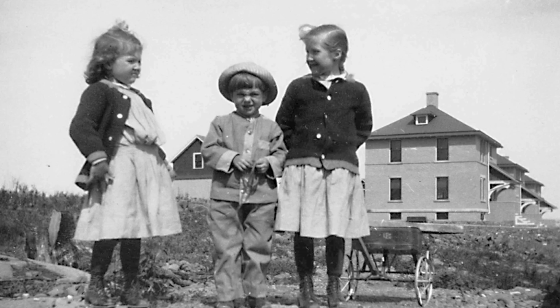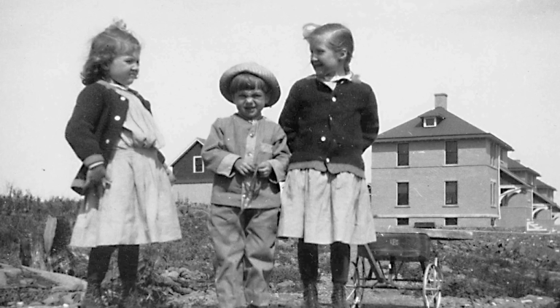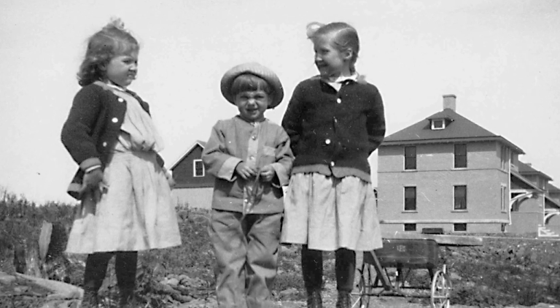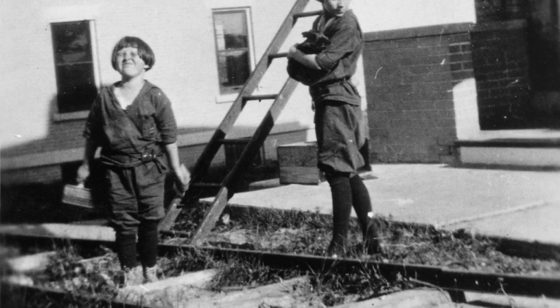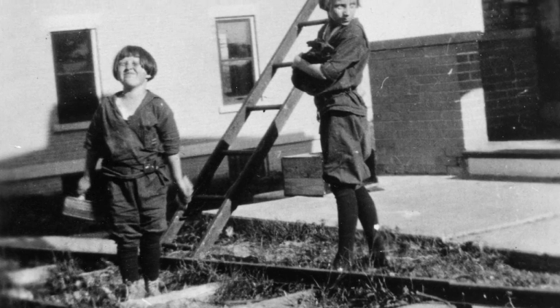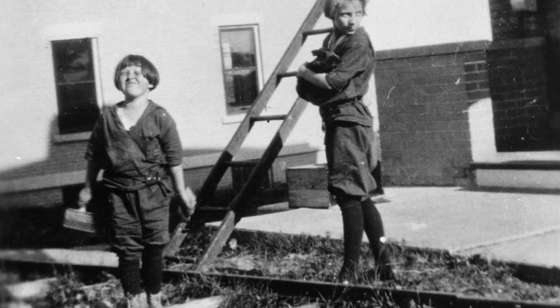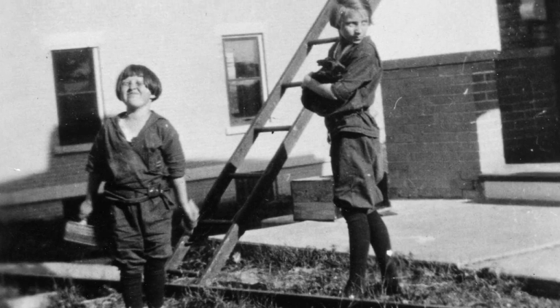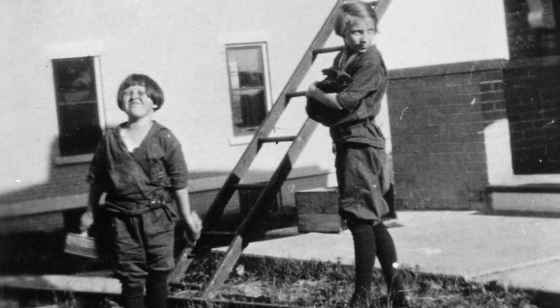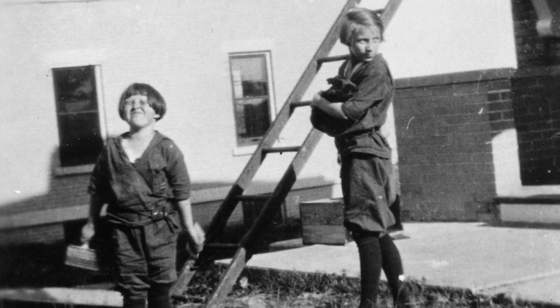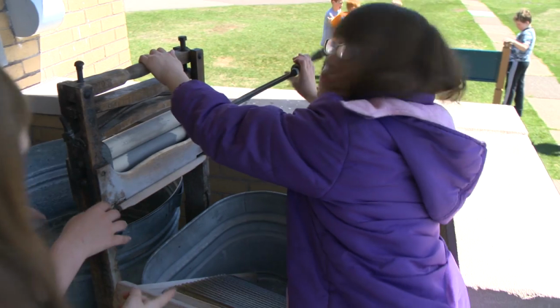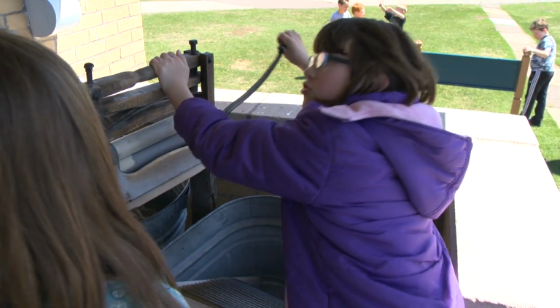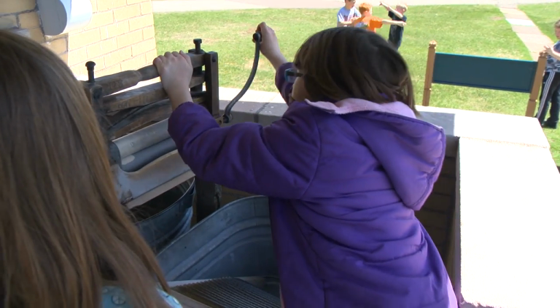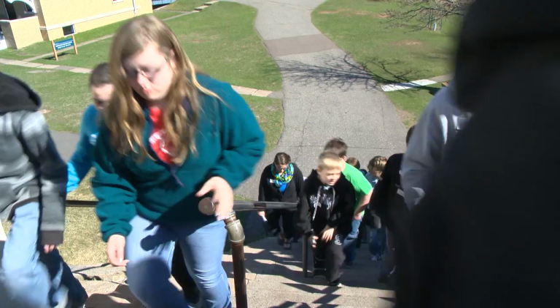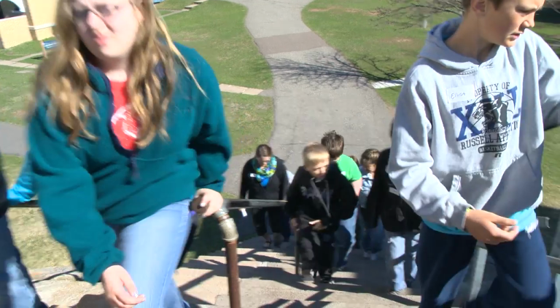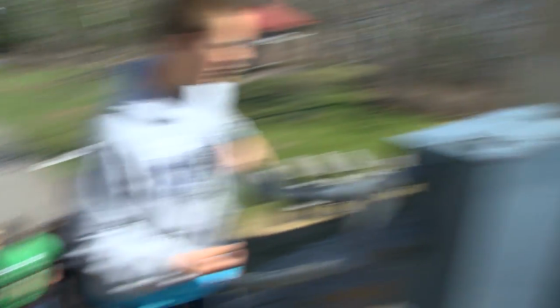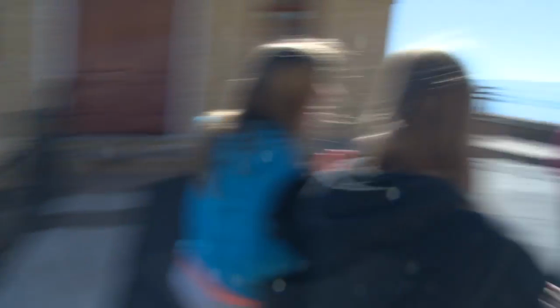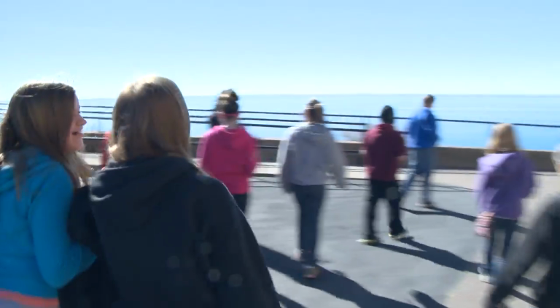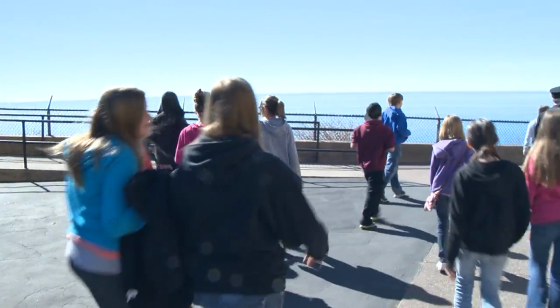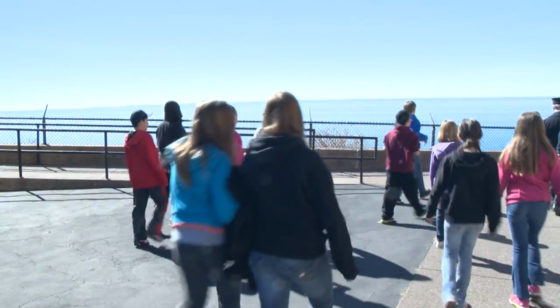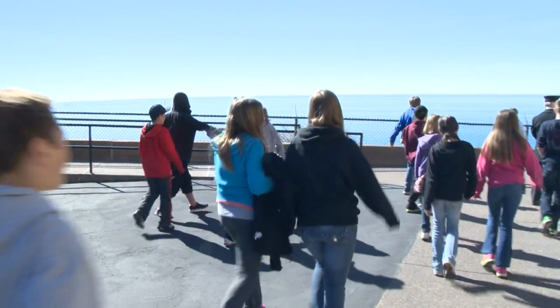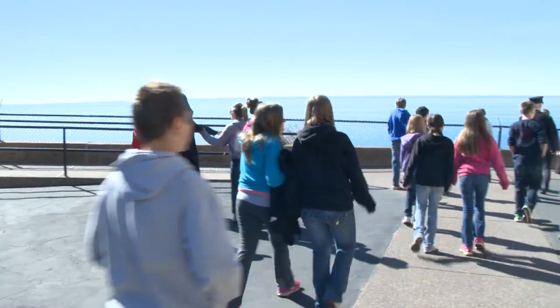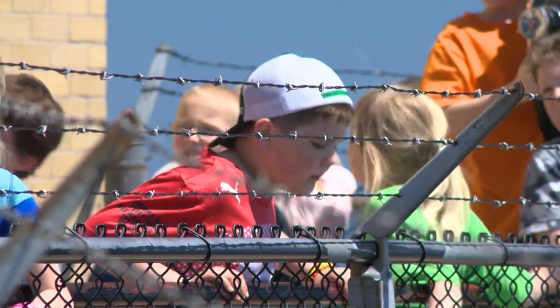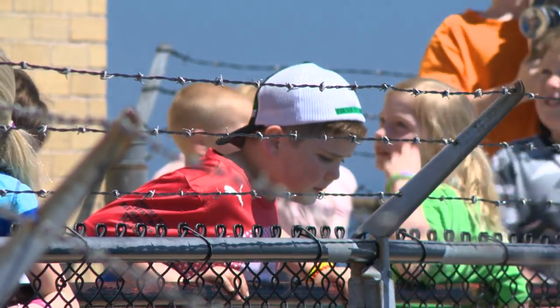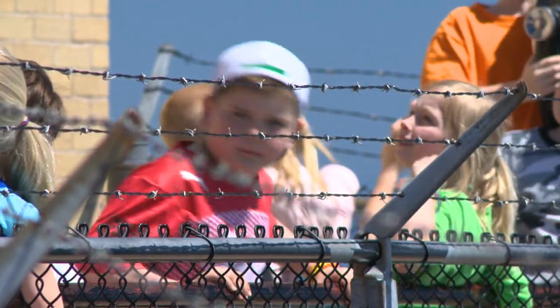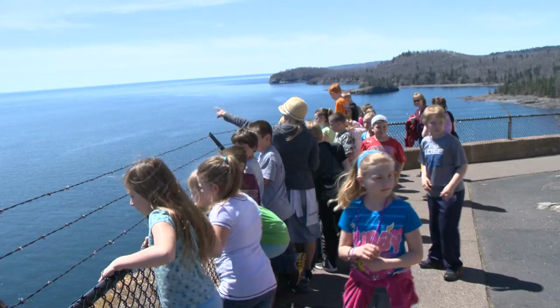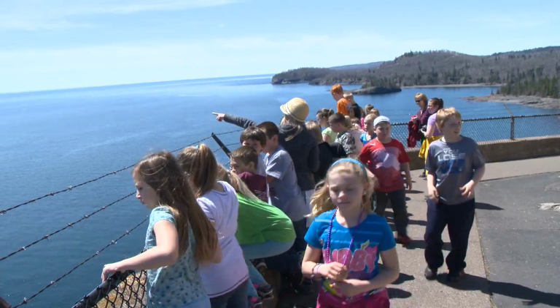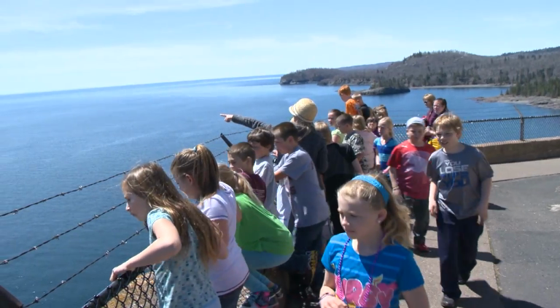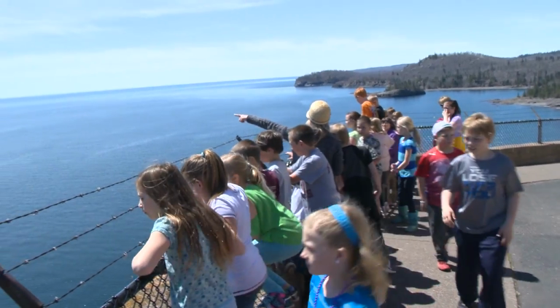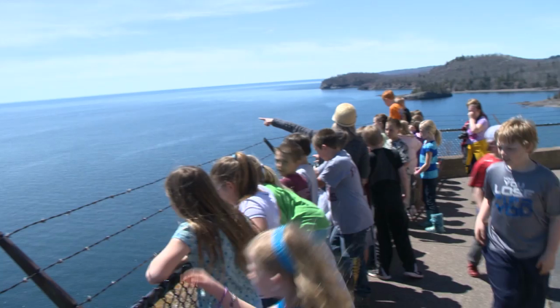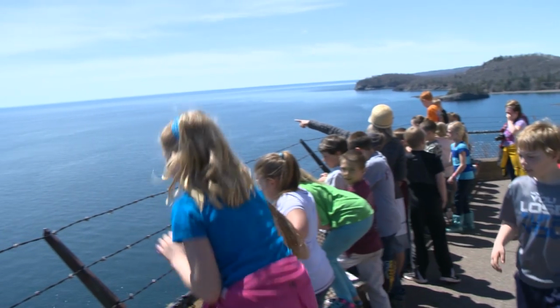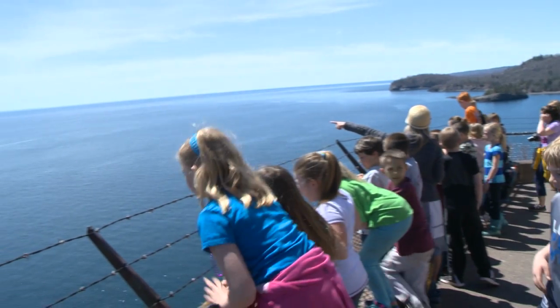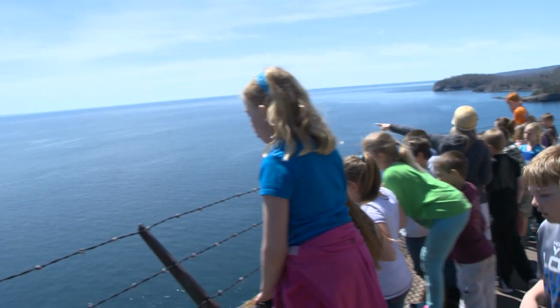The lighthouse keepers' families would visit in the summer and help with the hard work. You washed your clothes with these. And also enjoy the beauty of this once remote place. Over there, 24 miles away, is Wisconsin. Pretty awesome, right?